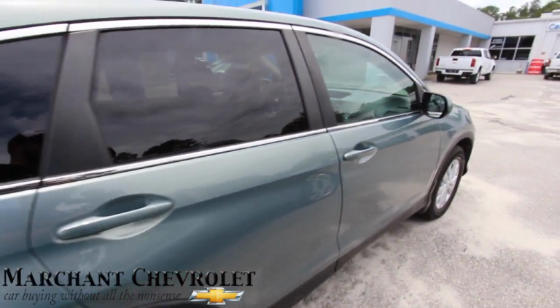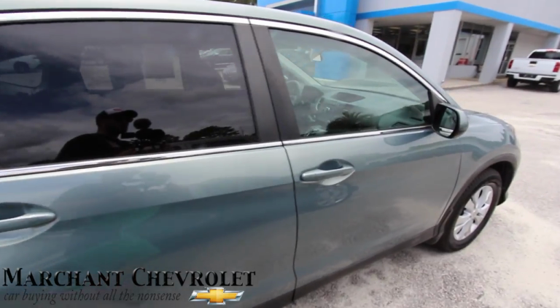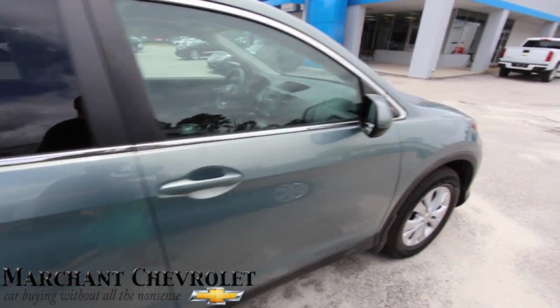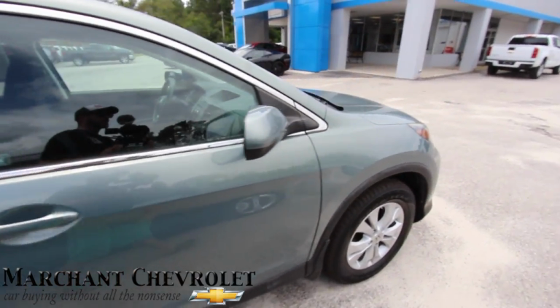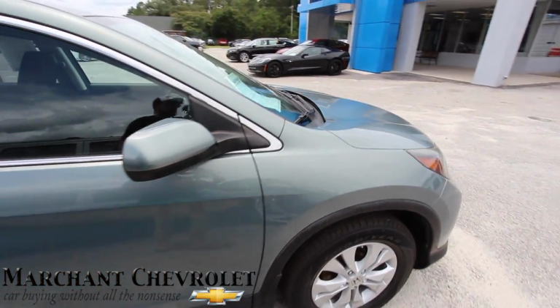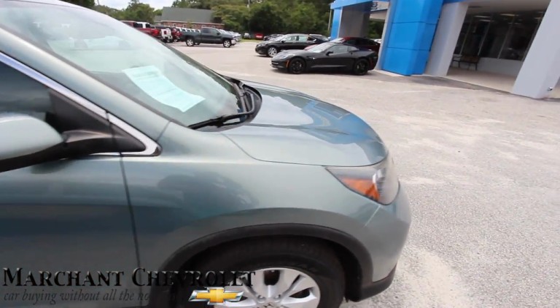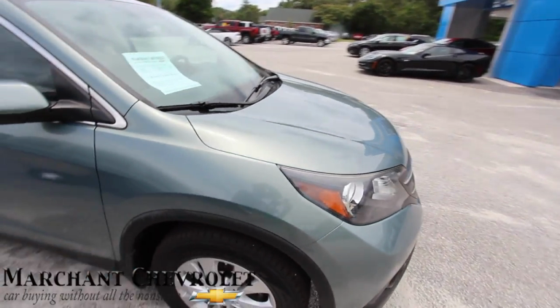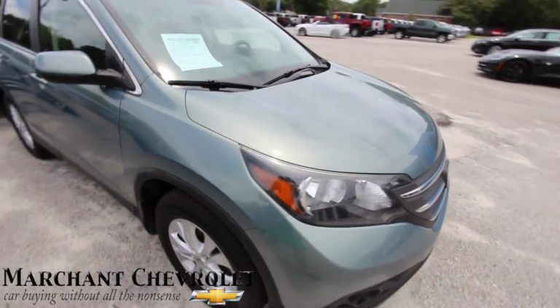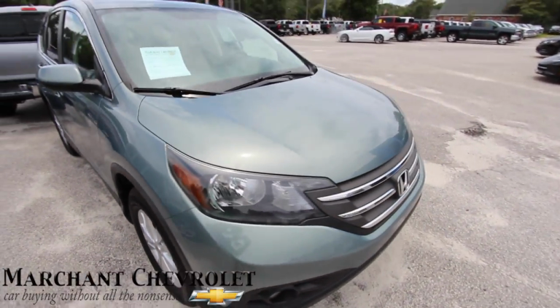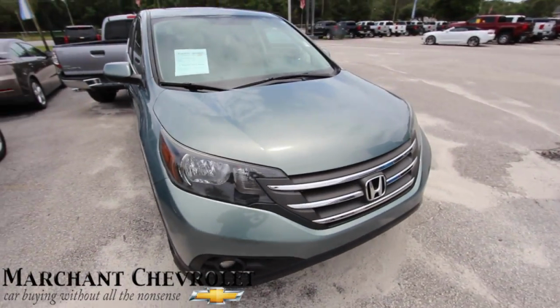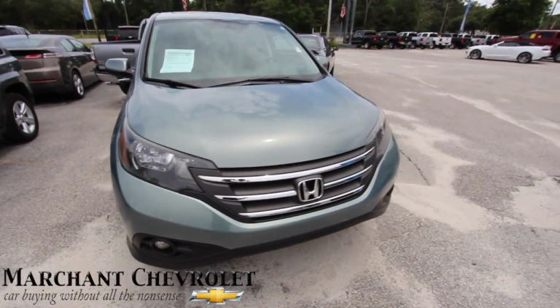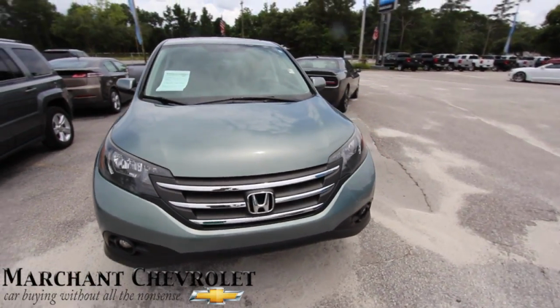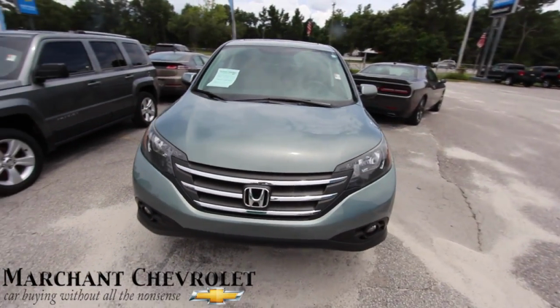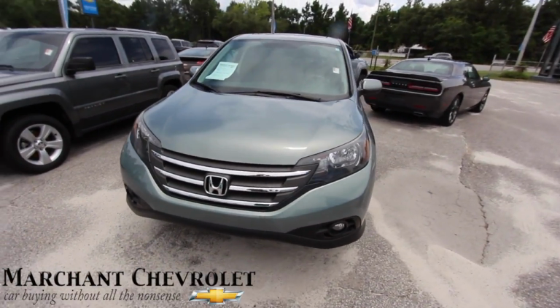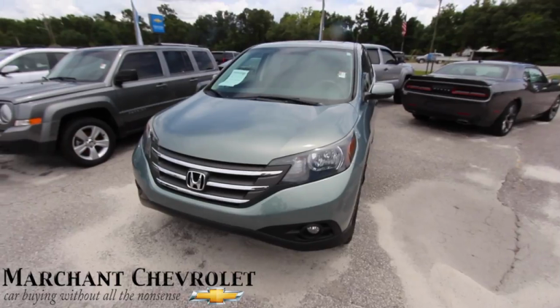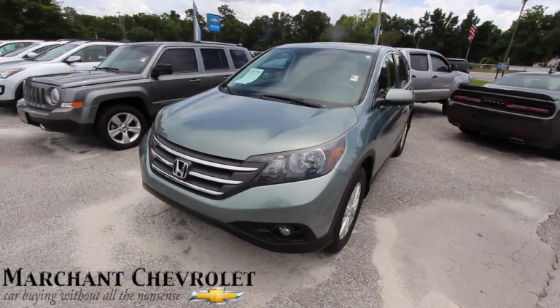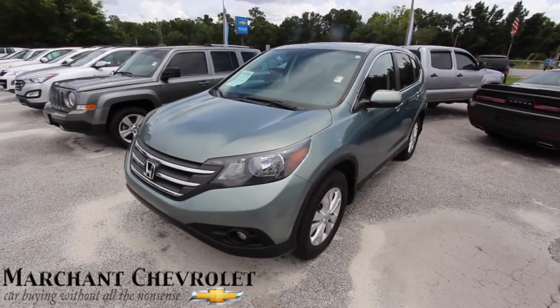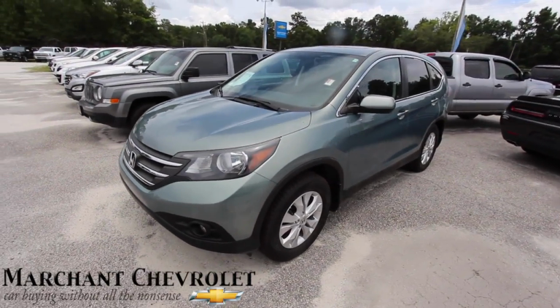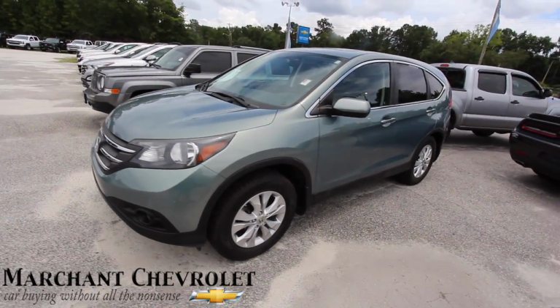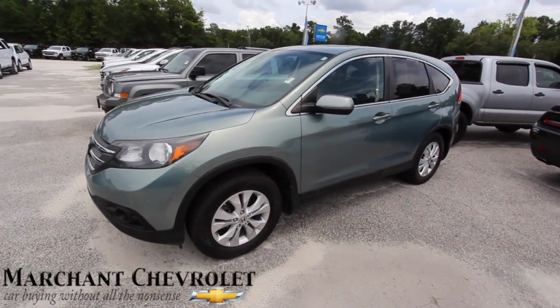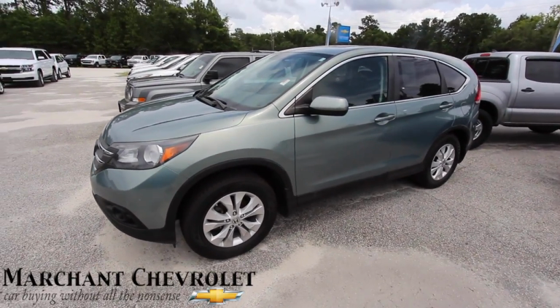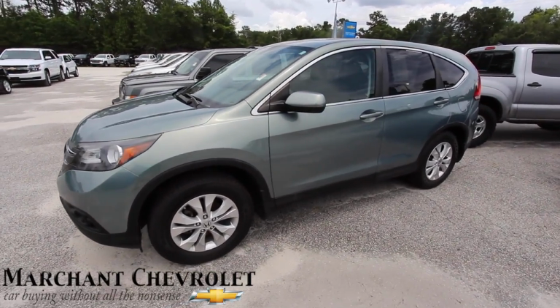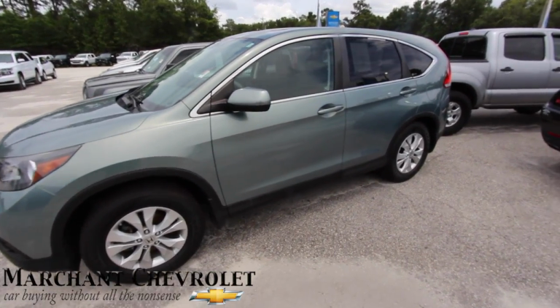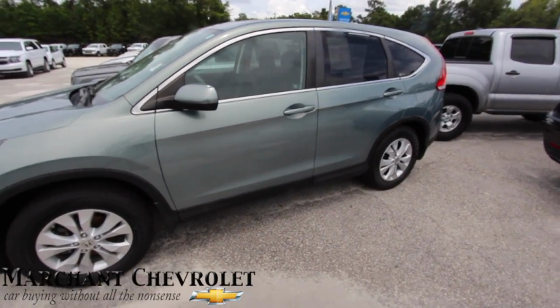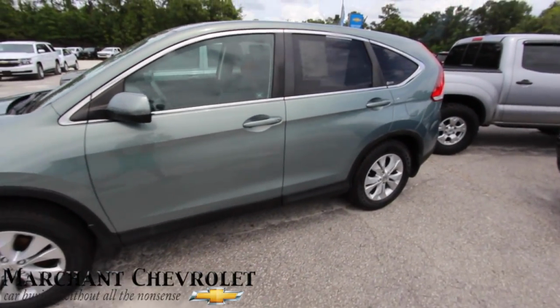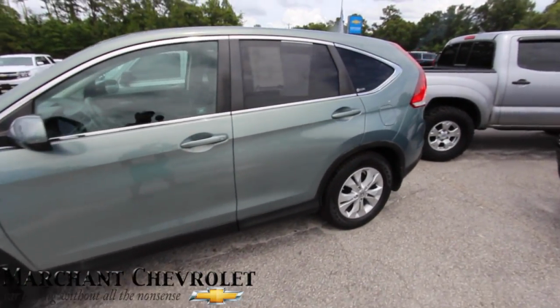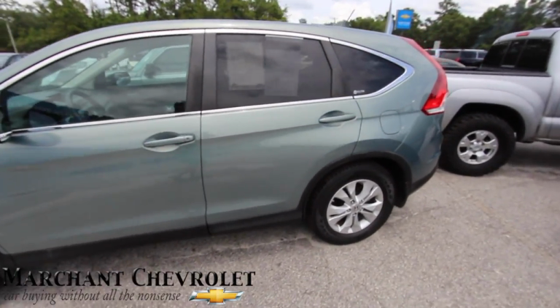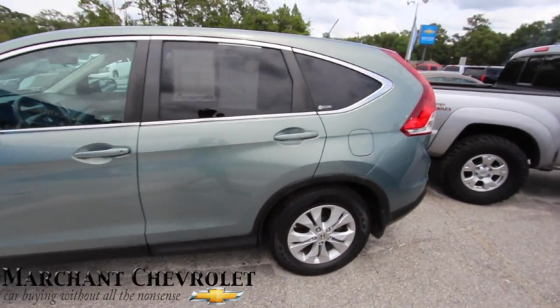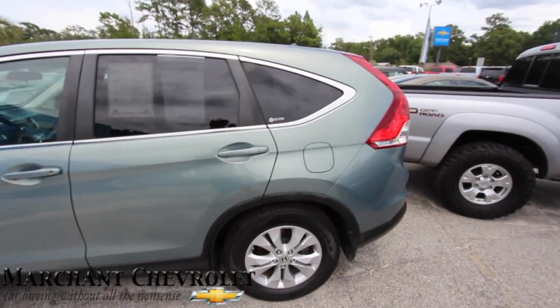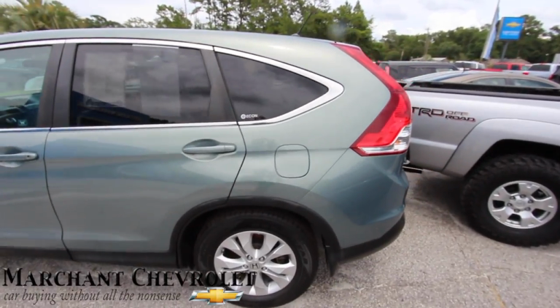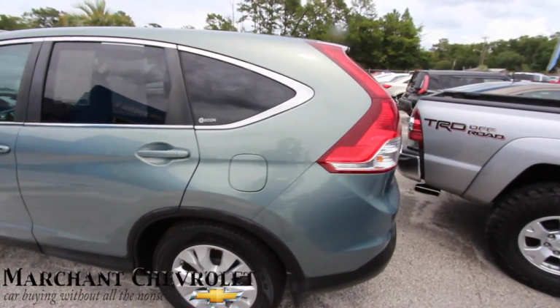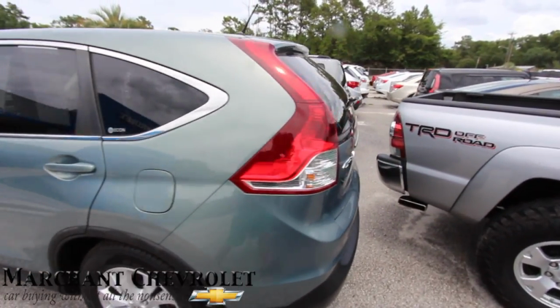Don't want to scratch the car. If I see any more dings or scratches I will point them out. So far, that tiny little ding up there on the door was the only one I saw.